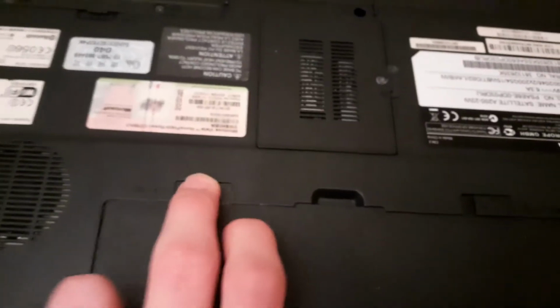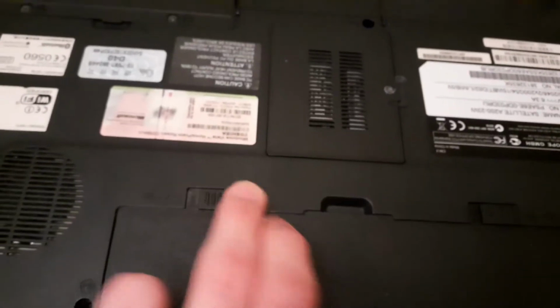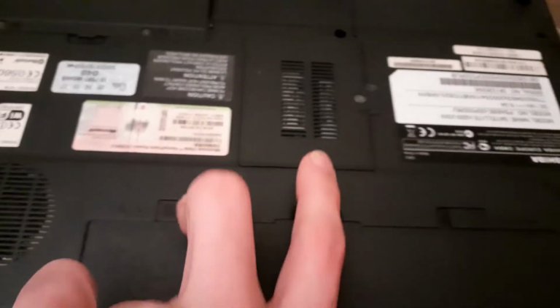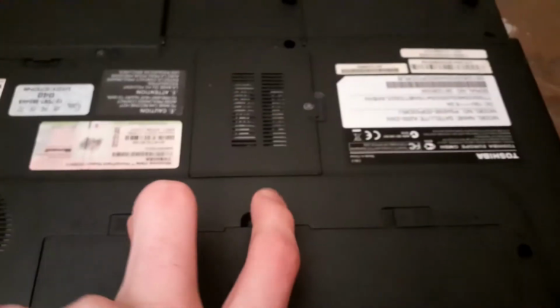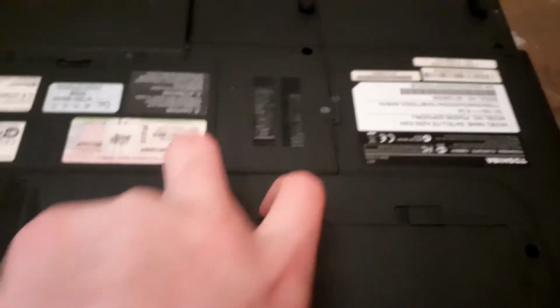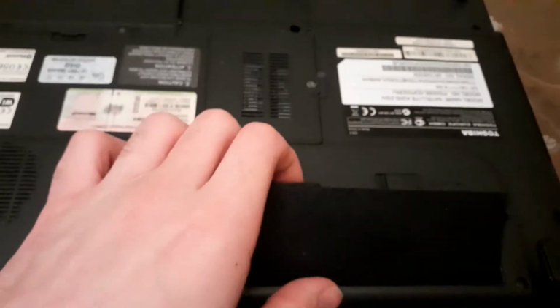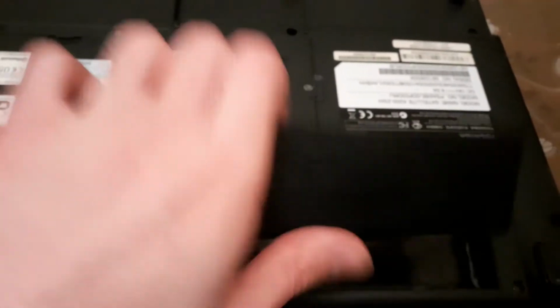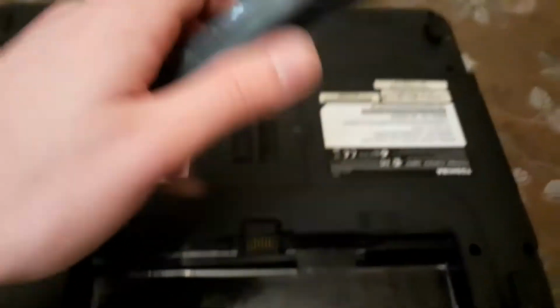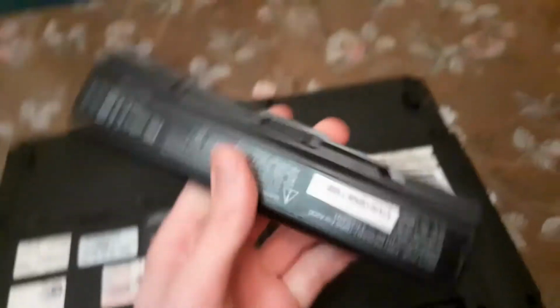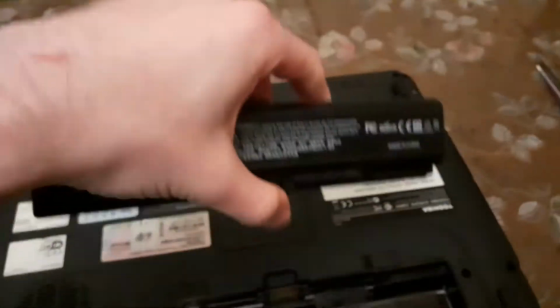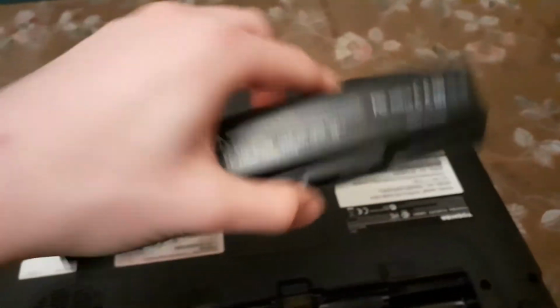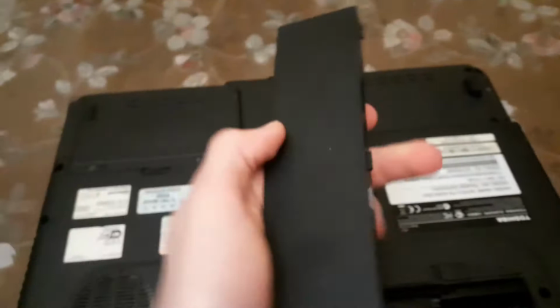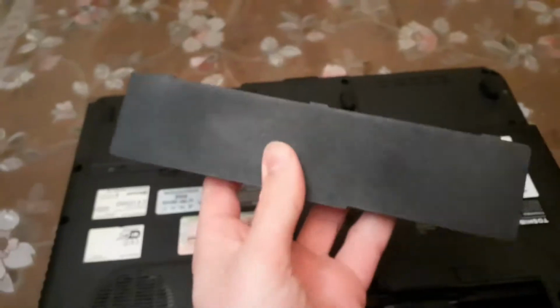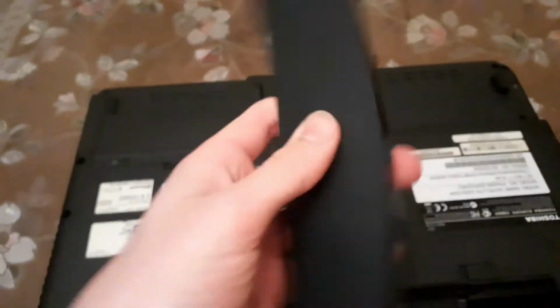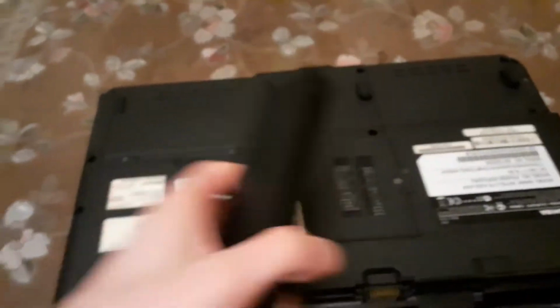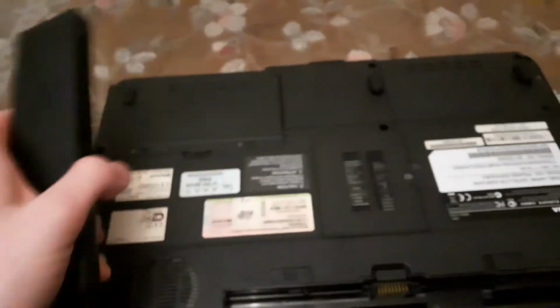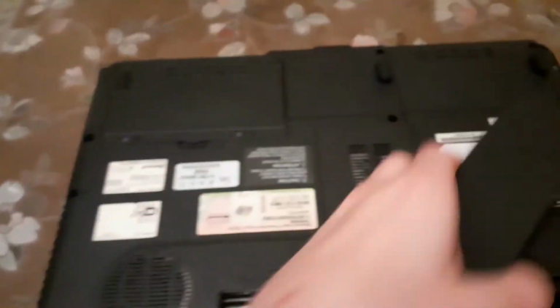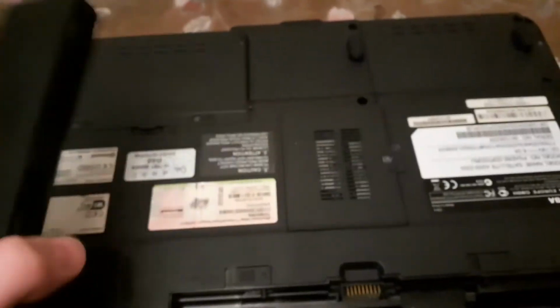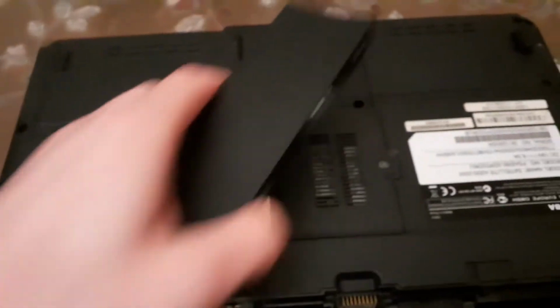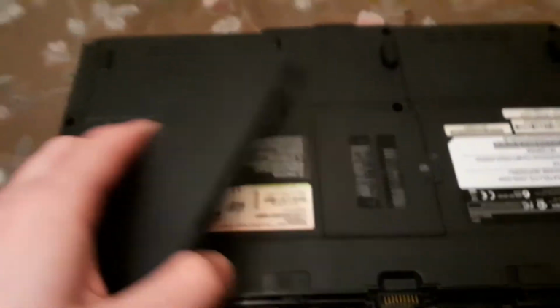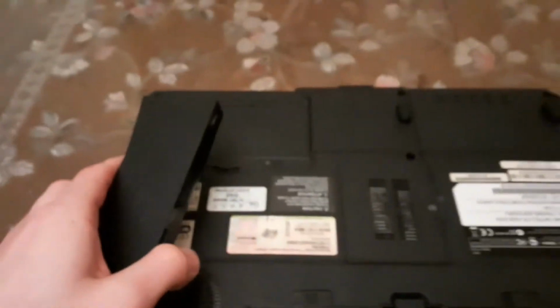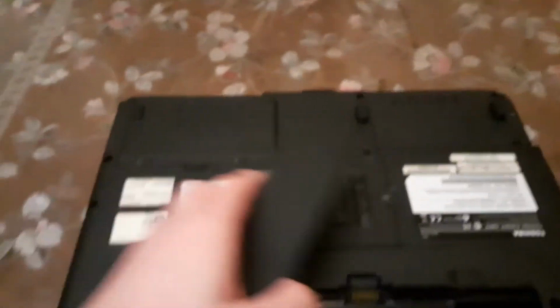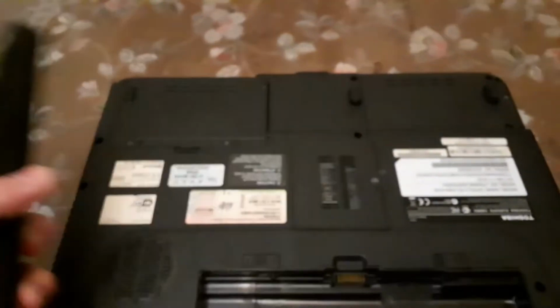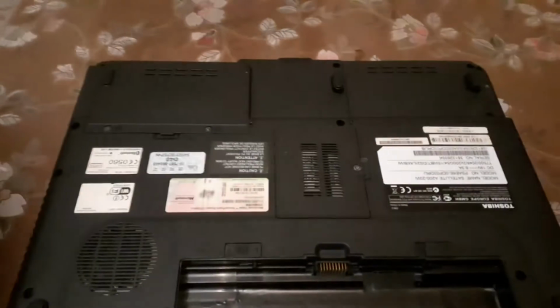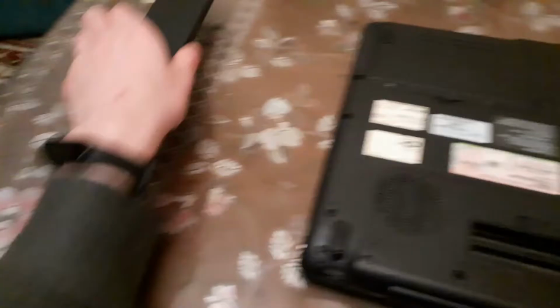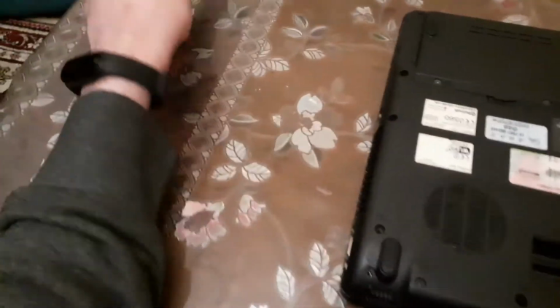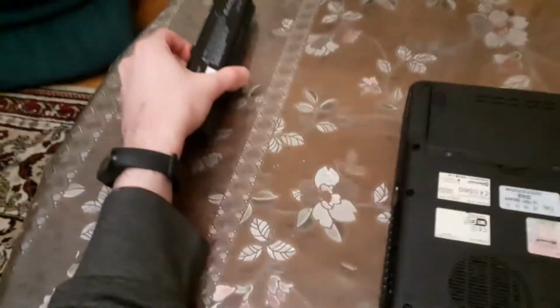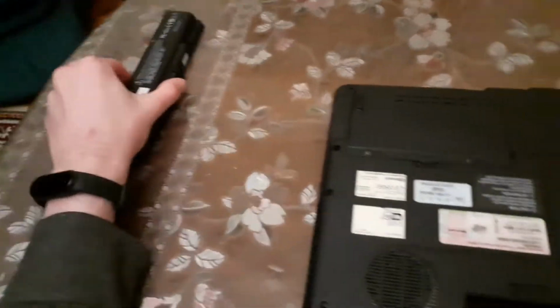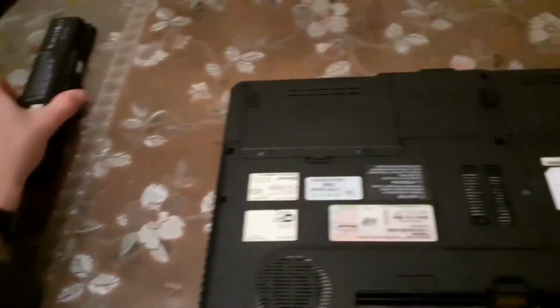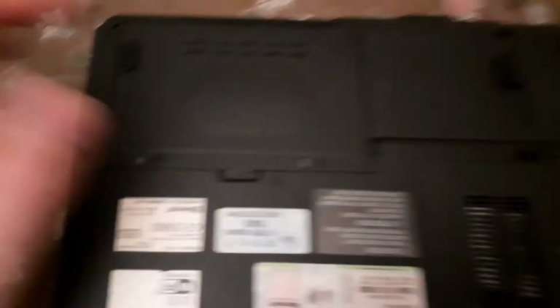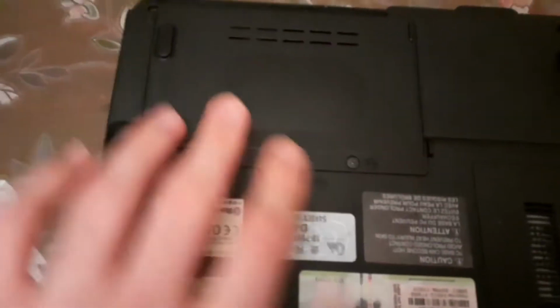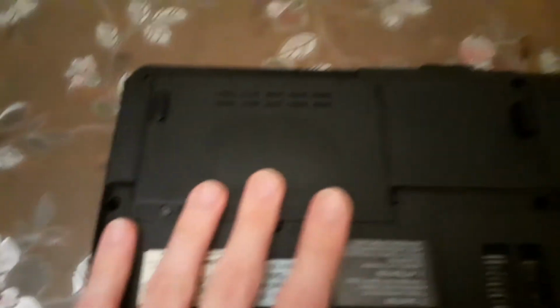You have to hold it and then remove the battery first so you don't get electro-shocked while you're working with the RAM or HDD or anything. Put the battery to the side and unscrew these.